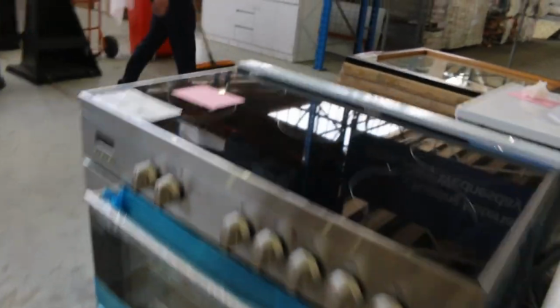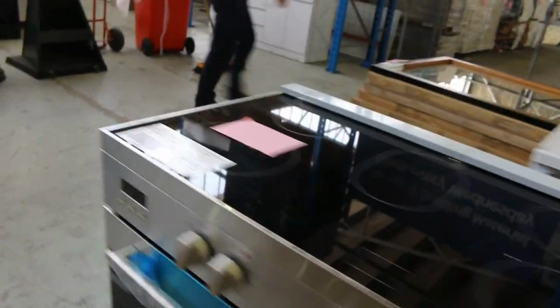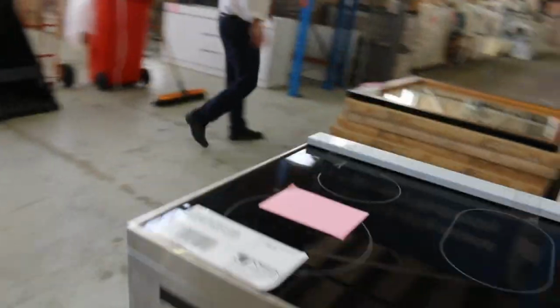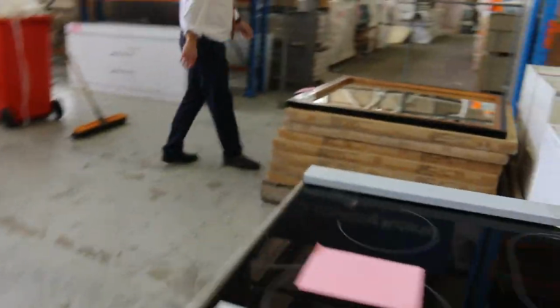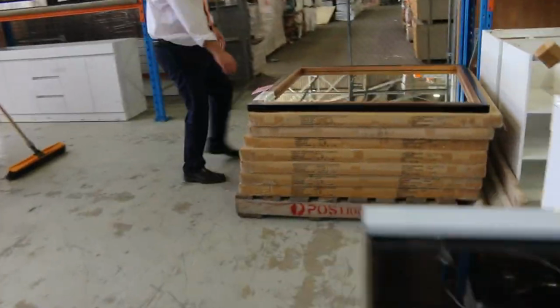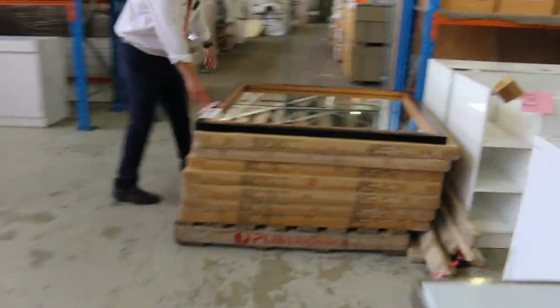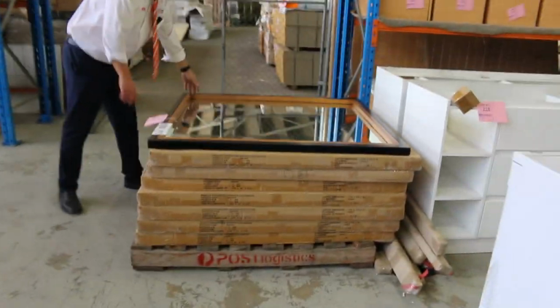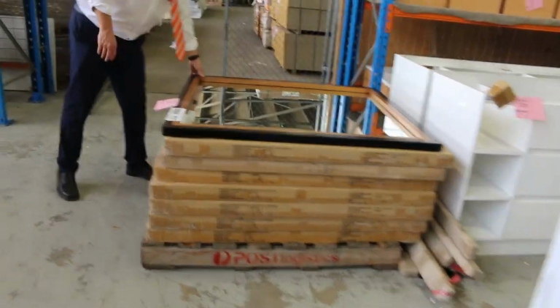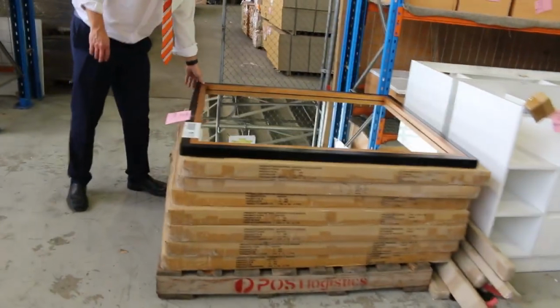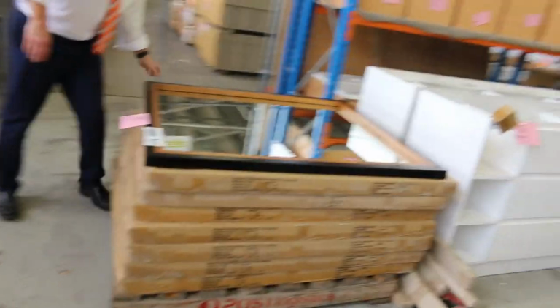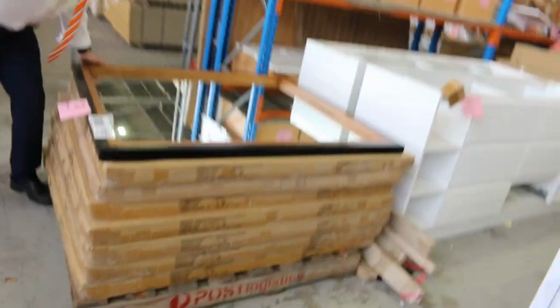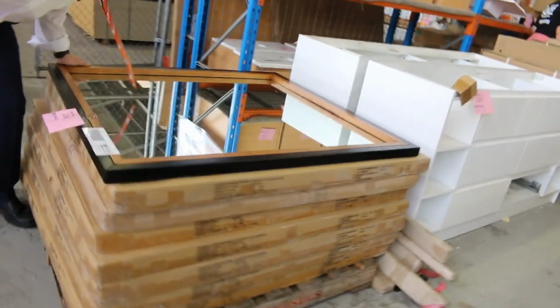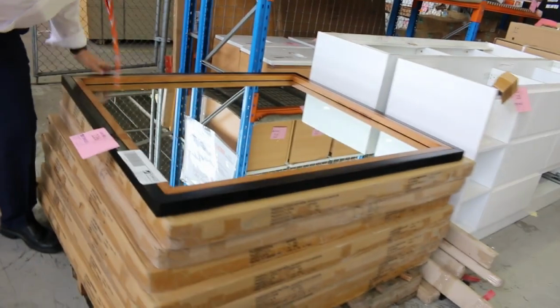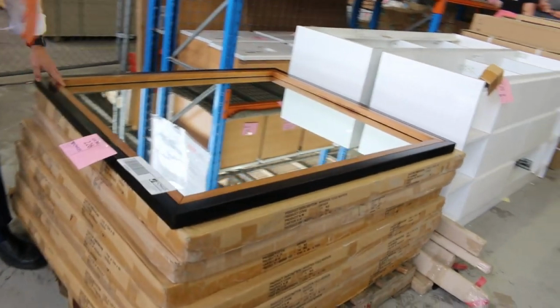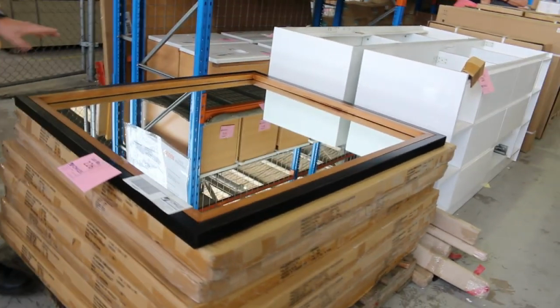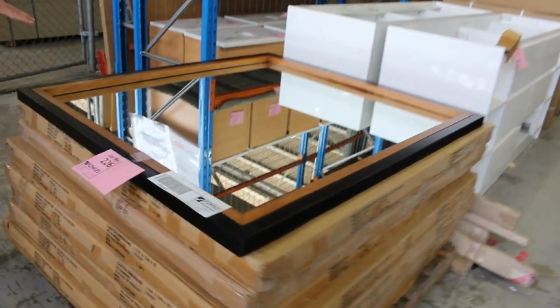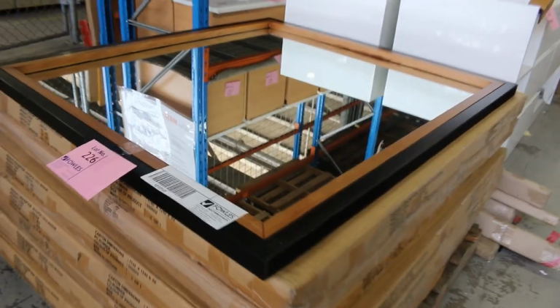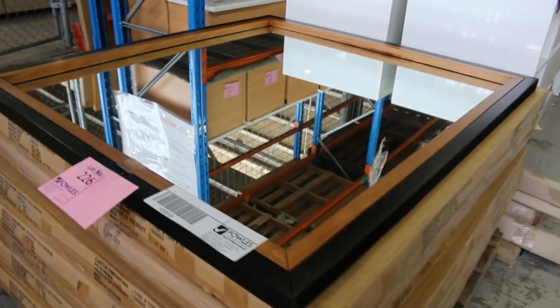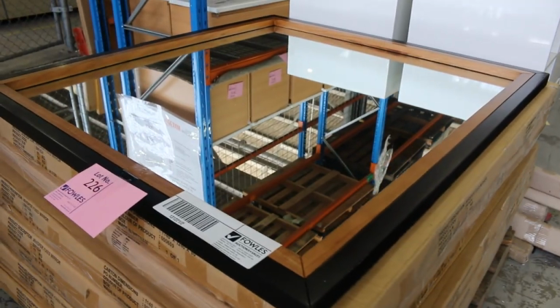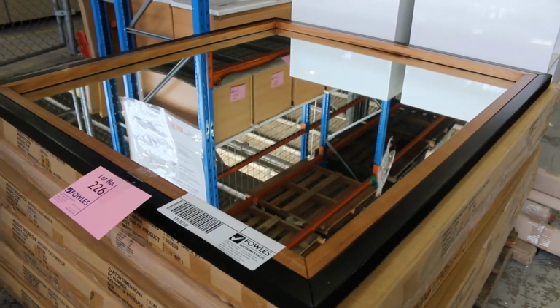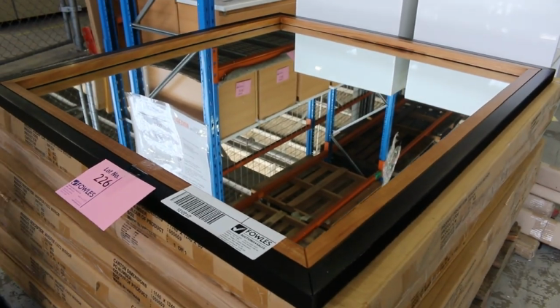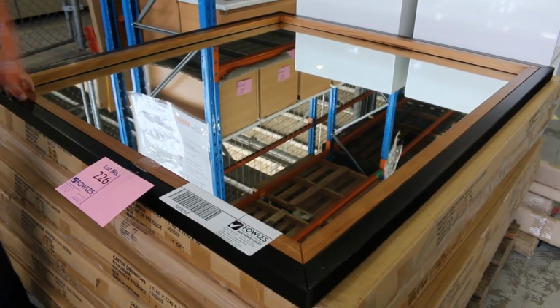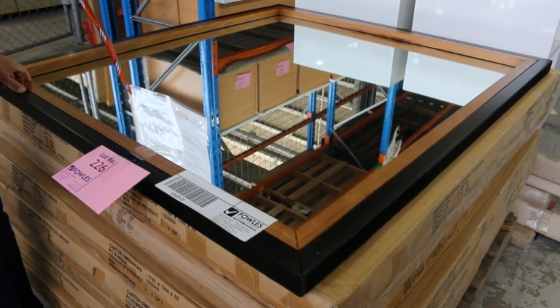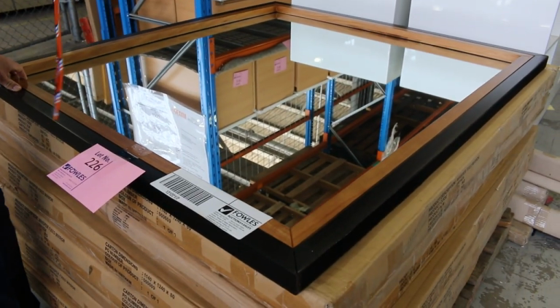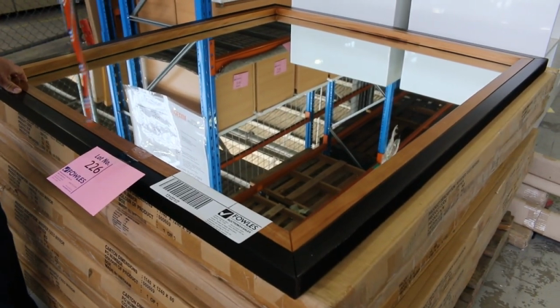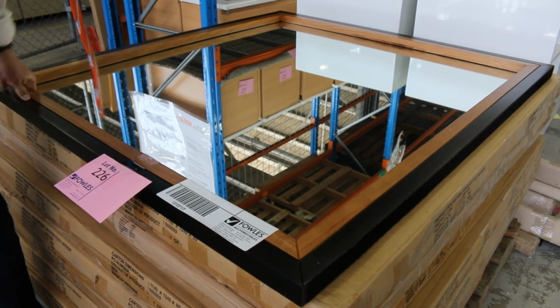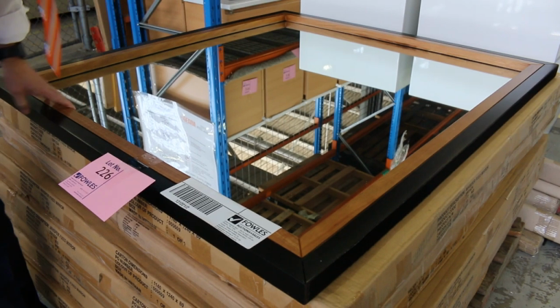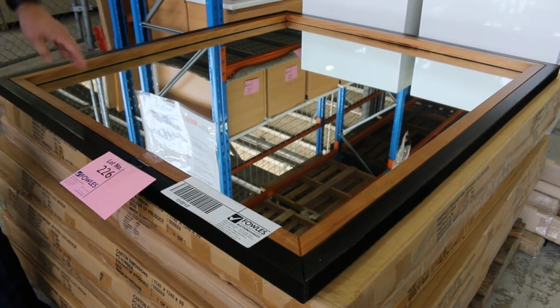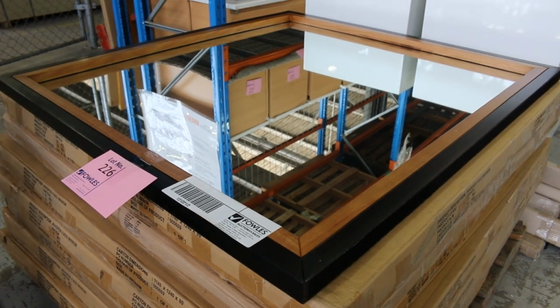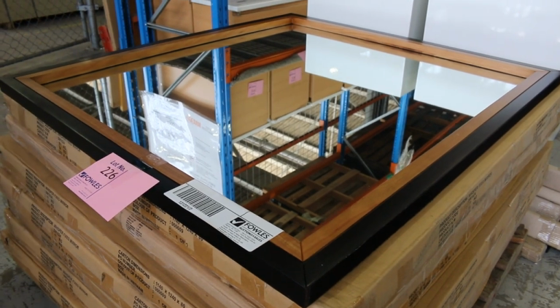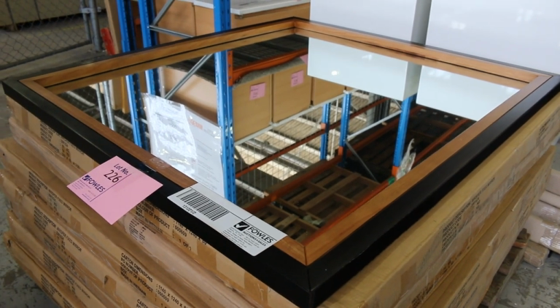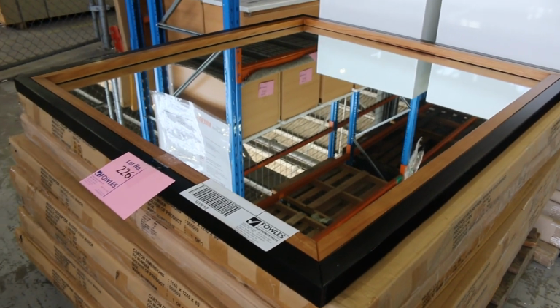These are some nice mirrors. Lot 226 — there are eight of those timber frame mirrors. I'm going to say they're a metre by a metre, wormy chestnut. Beautiful.